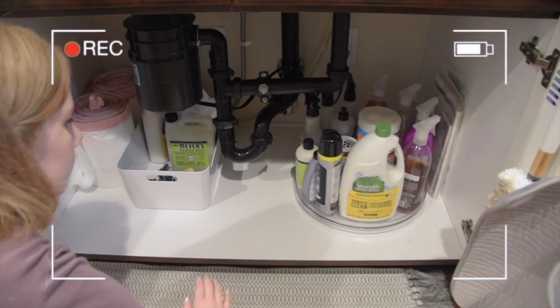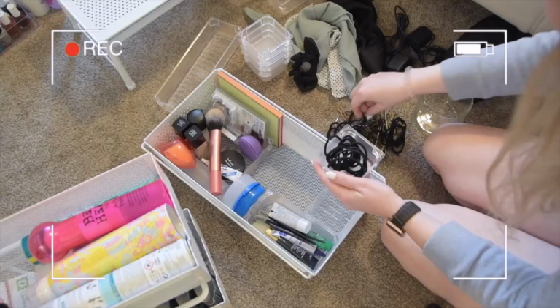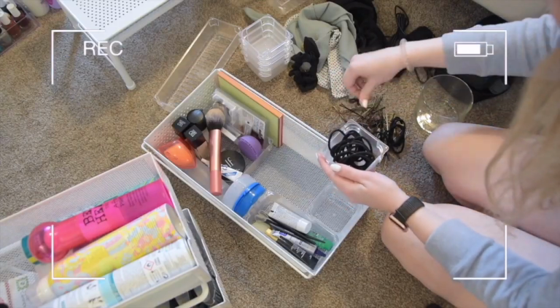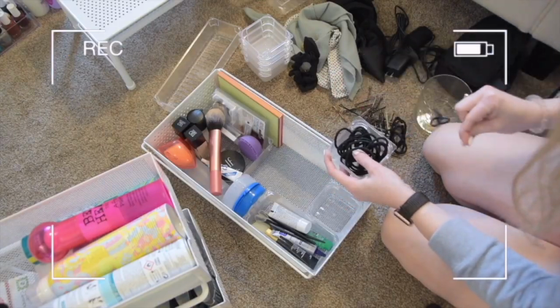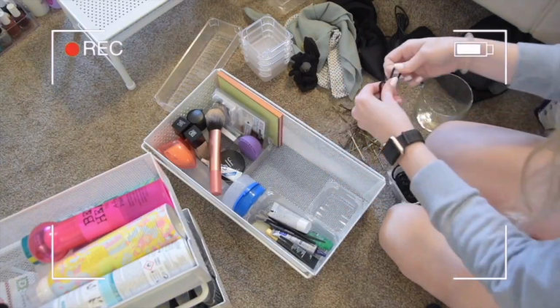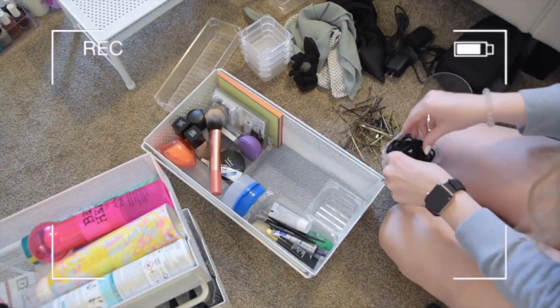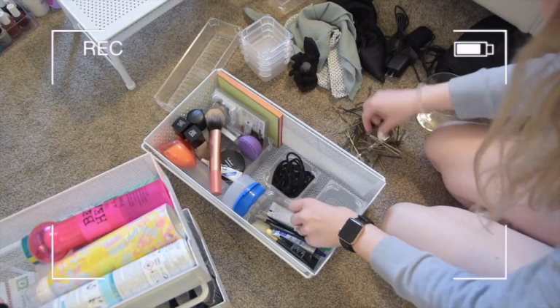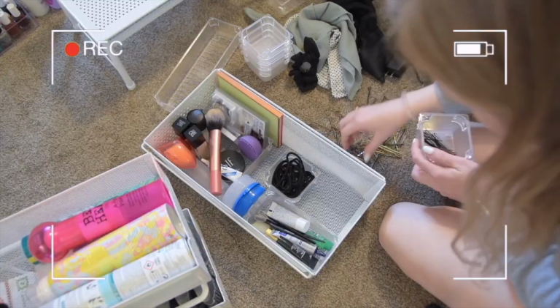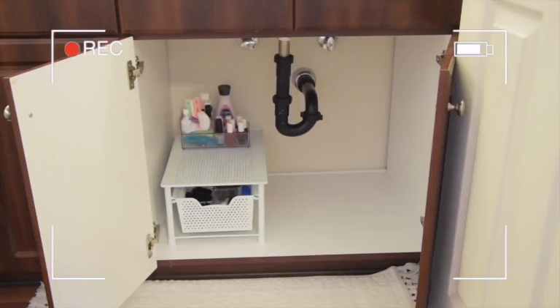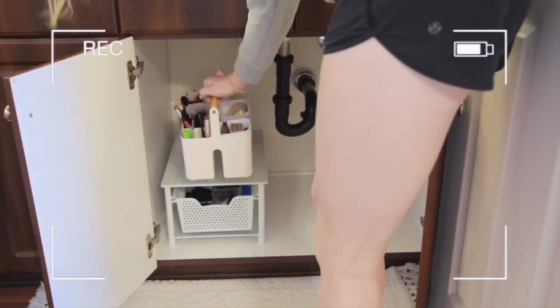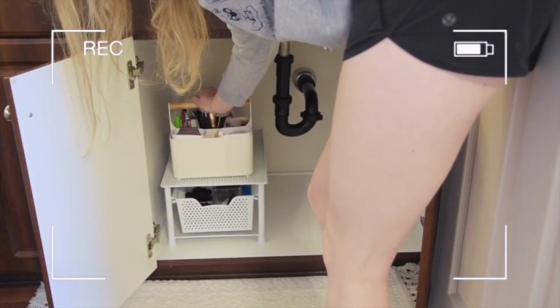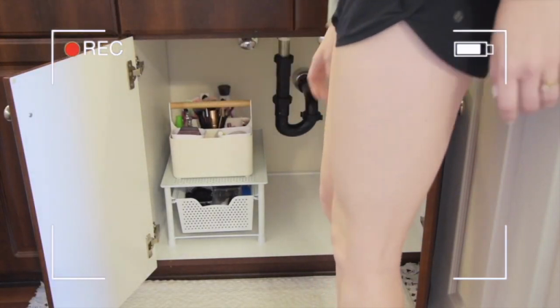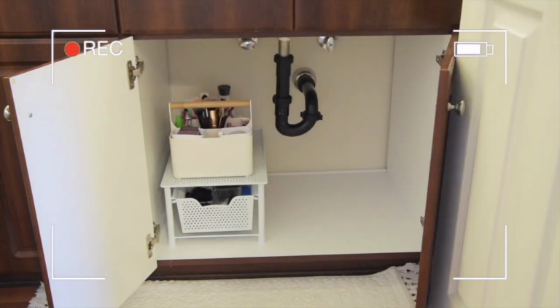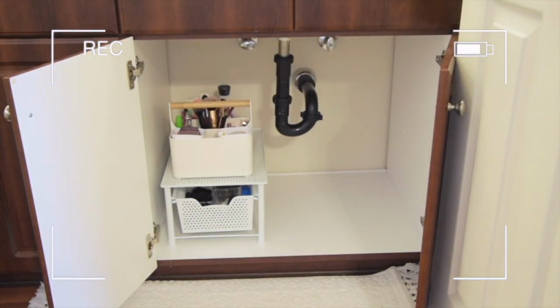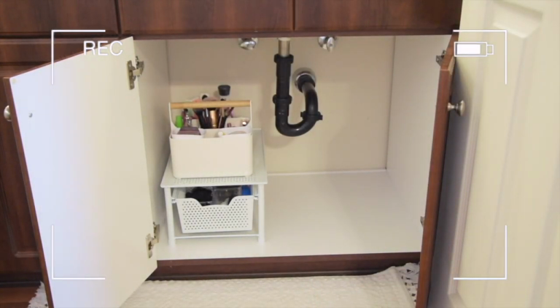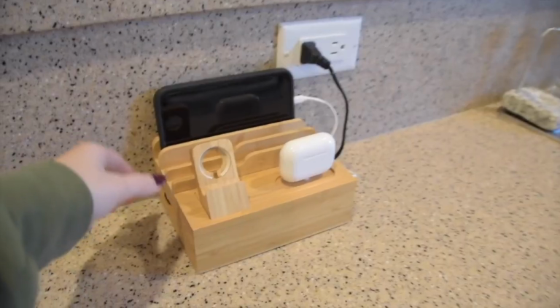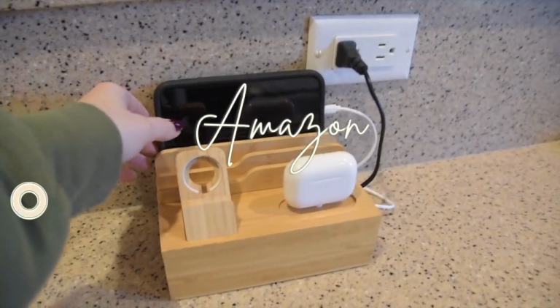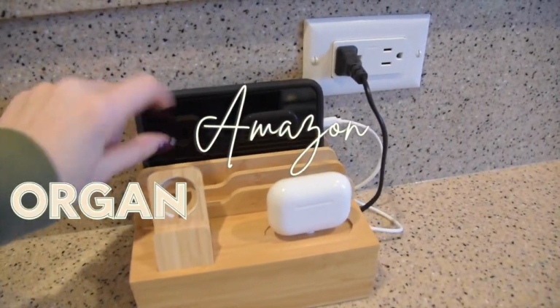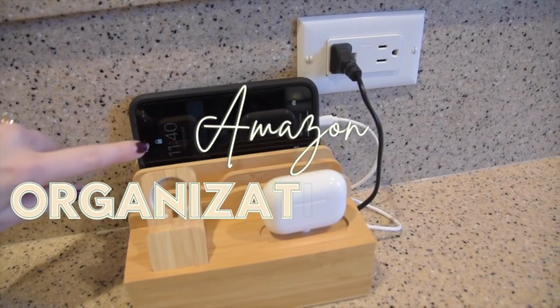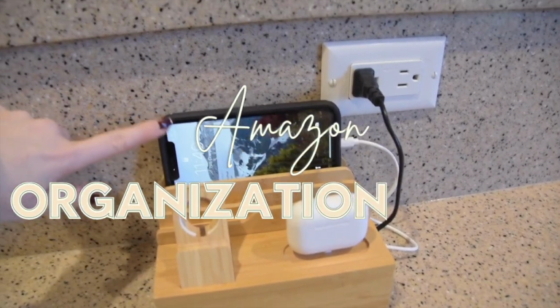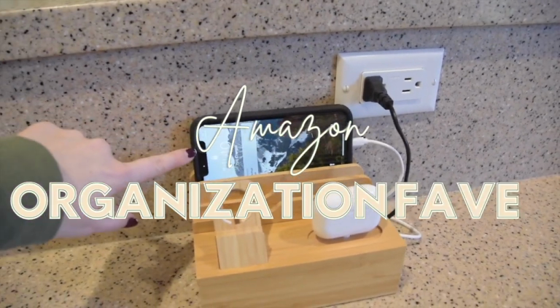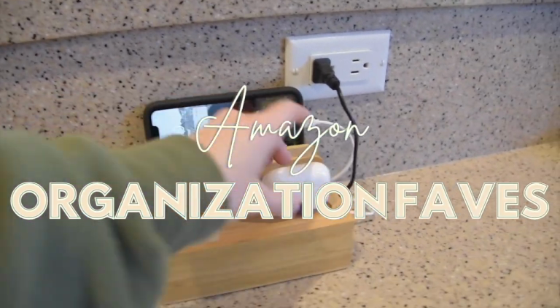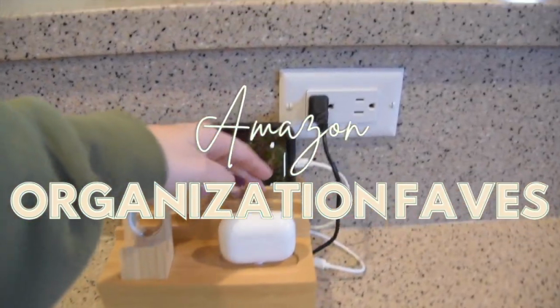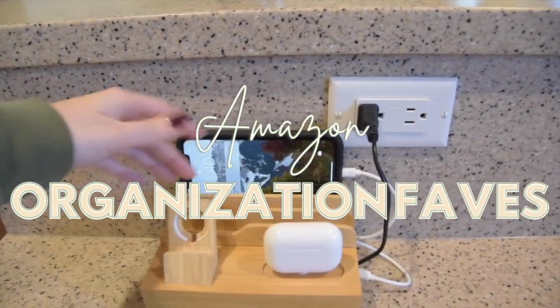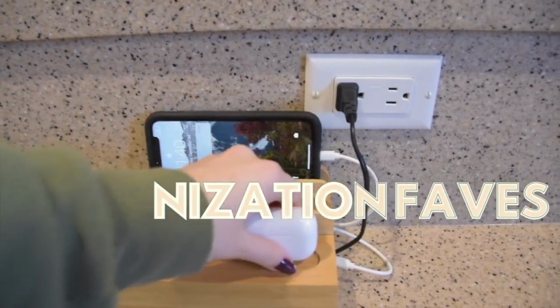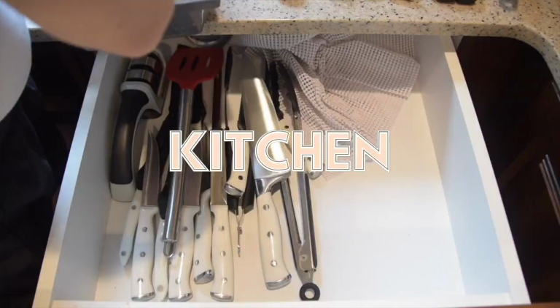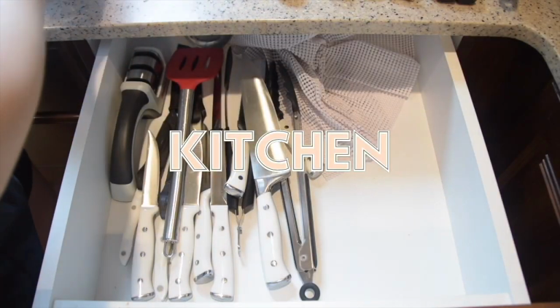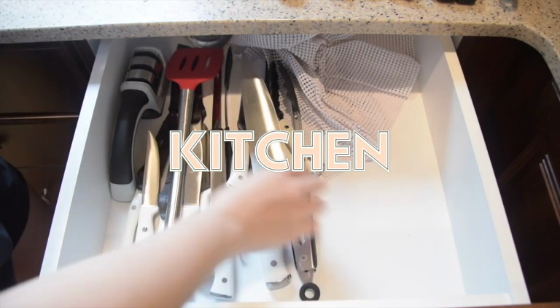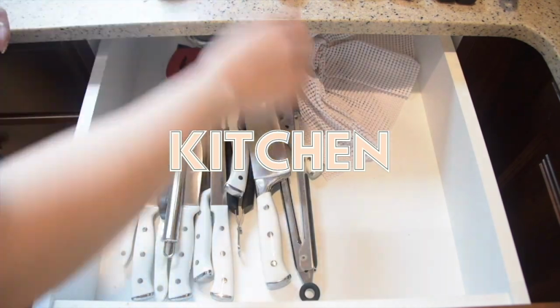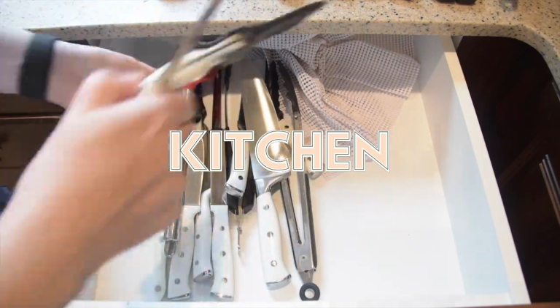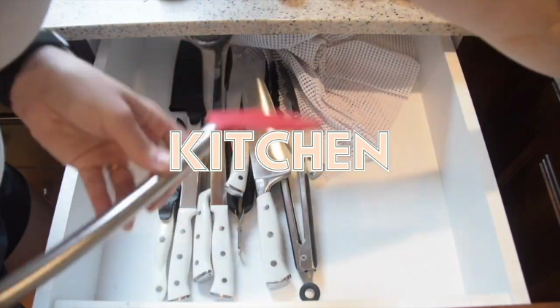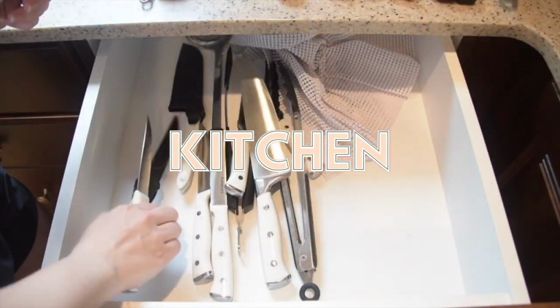Hey guys, welcome back to my channel. My name is Allison if you're new here. Today I'm sharing a little bit of a different video — all of my Amazon organization favorites, broken up into multiple categories. First category we're covering is the kitchen, and I'm going to go through and pull some footage from old videos where I'm actually using these products.